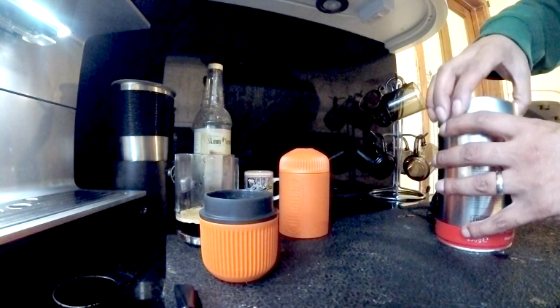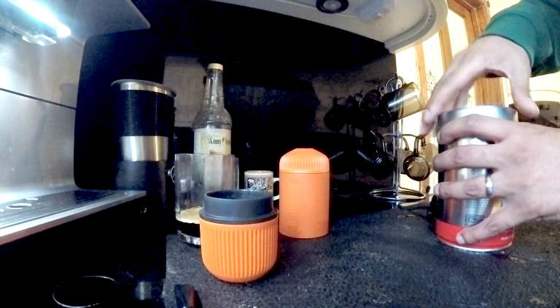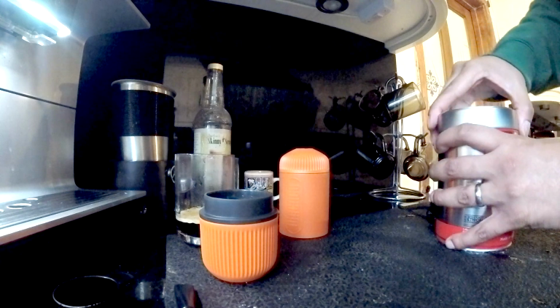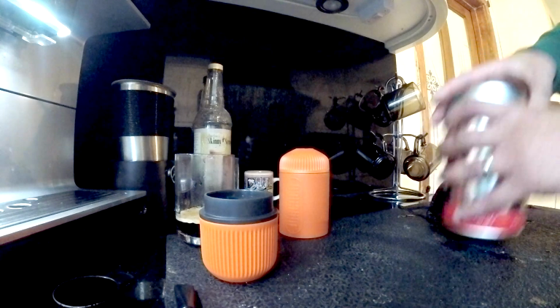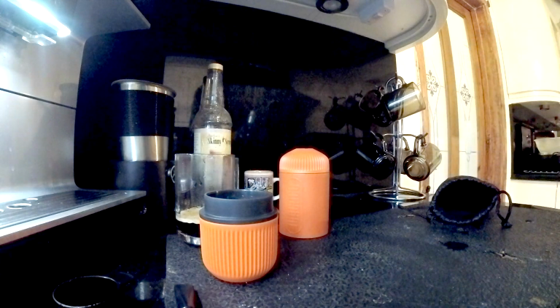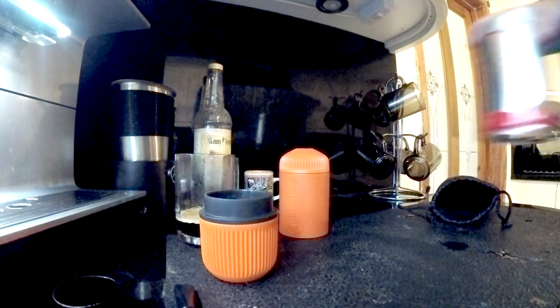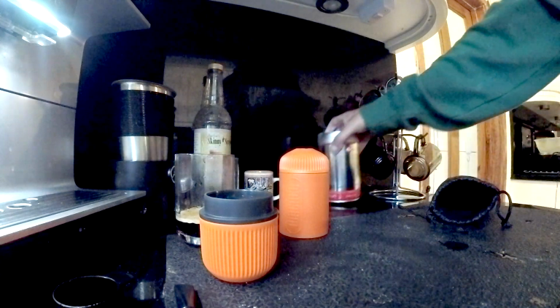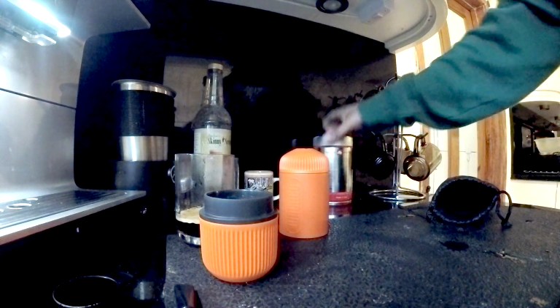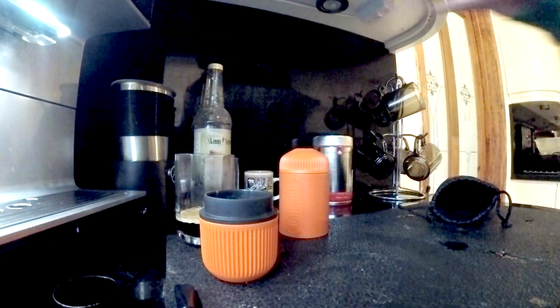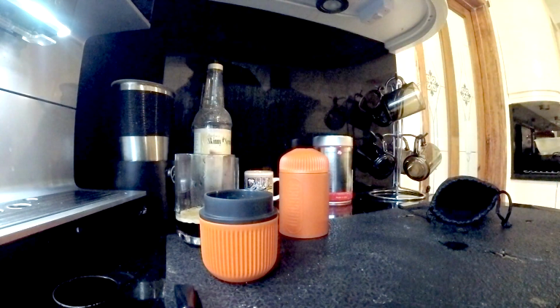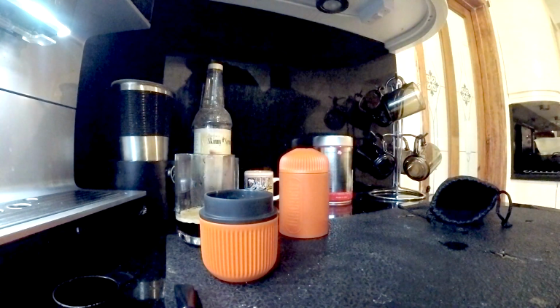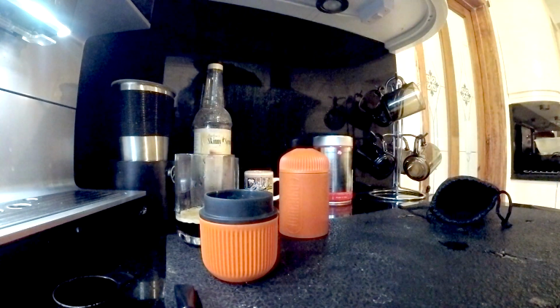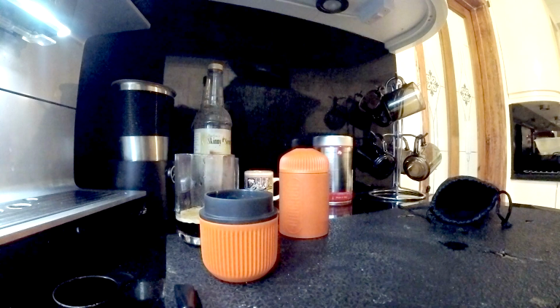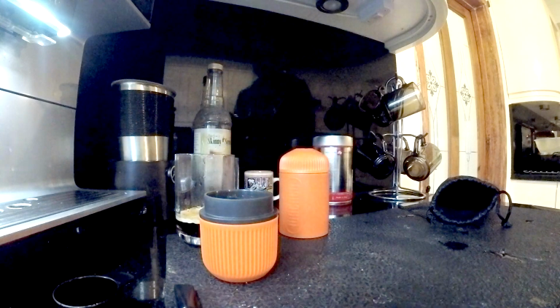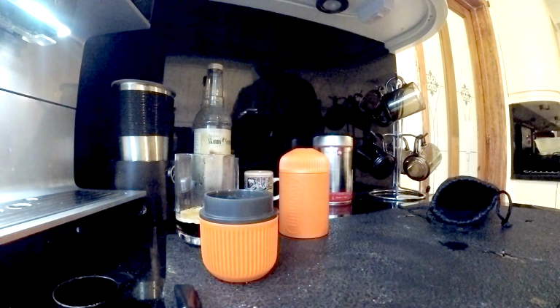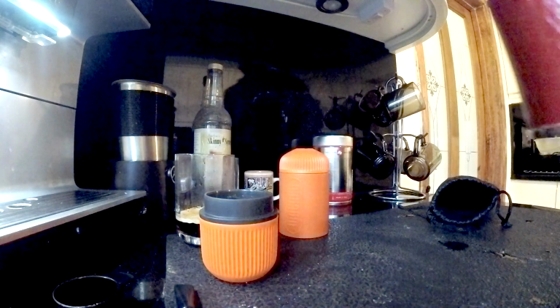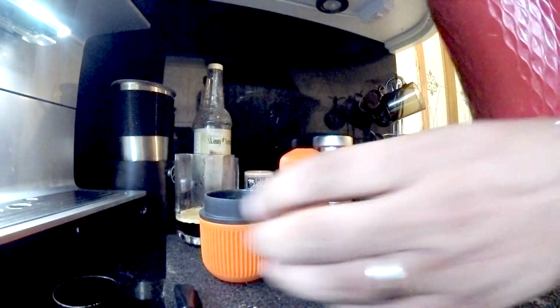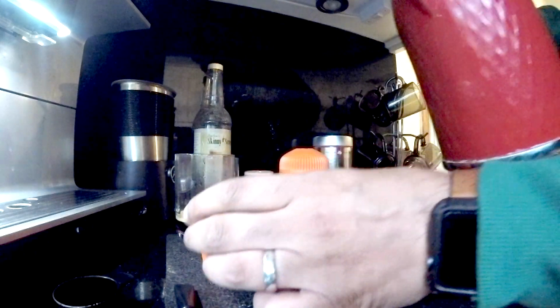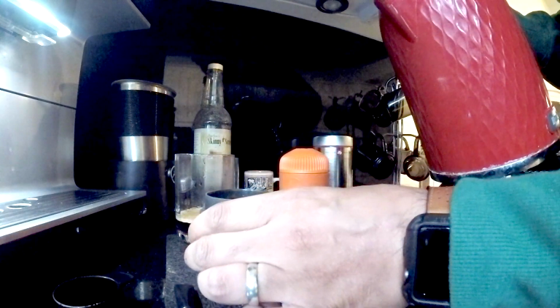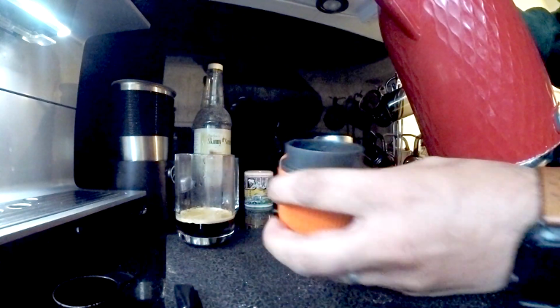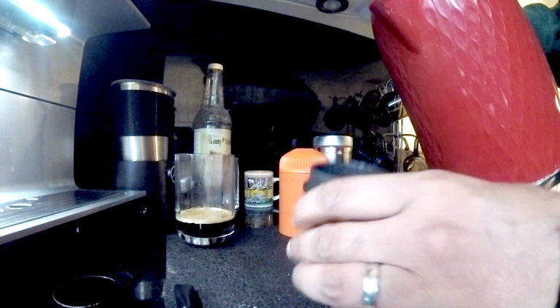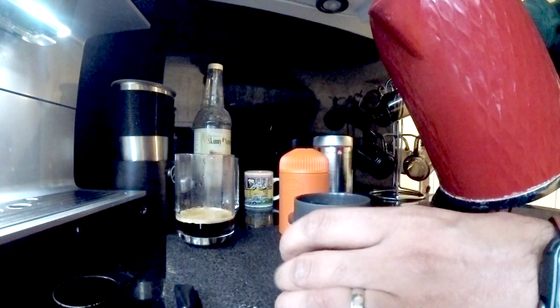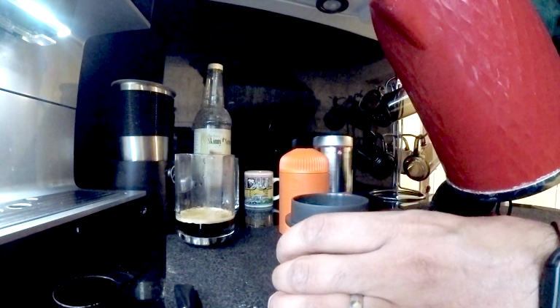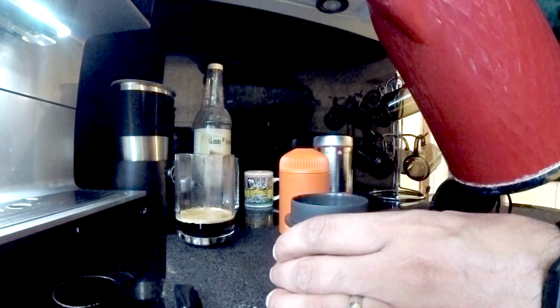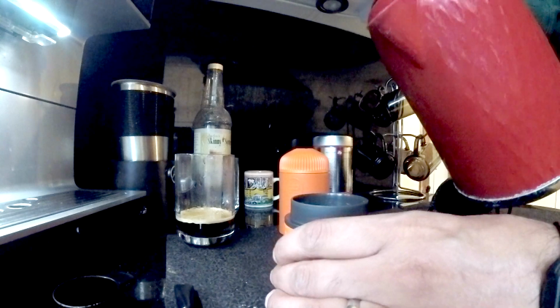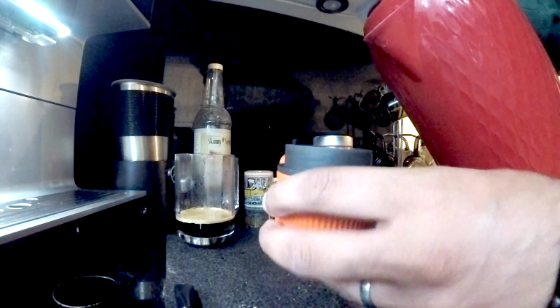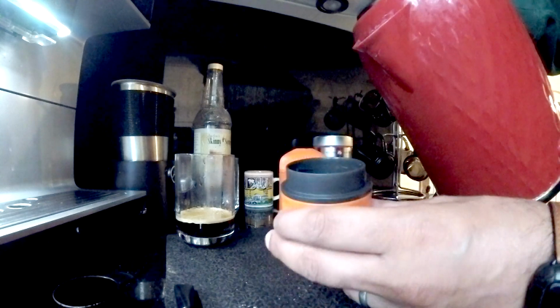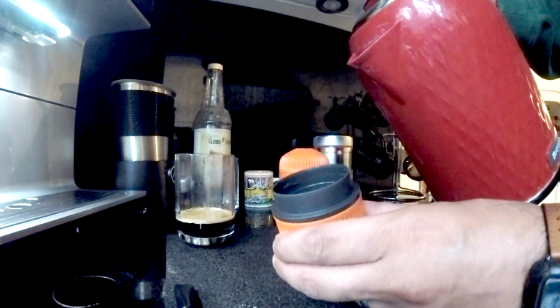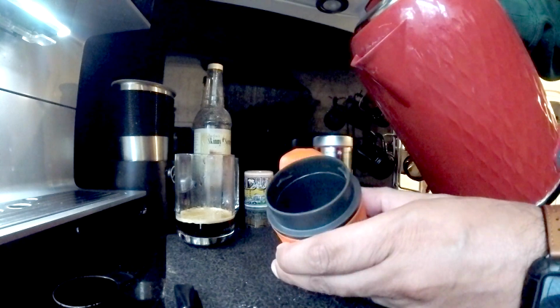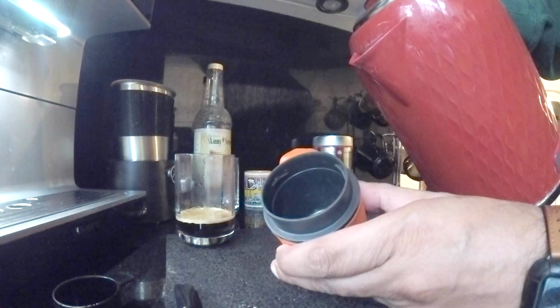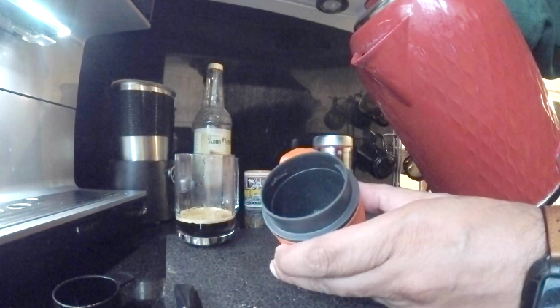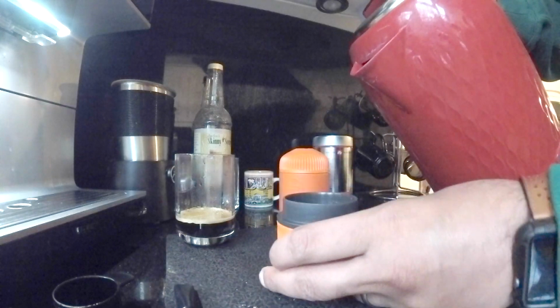Next thing you do is boil some water. The advantage of this machine at work is you can effectively use it as the basis of any drinks — if you have hot milk as well you can have lattes, you can have cappuccinos if you have a frother. So it's quite useful. Remember there's that fill line.